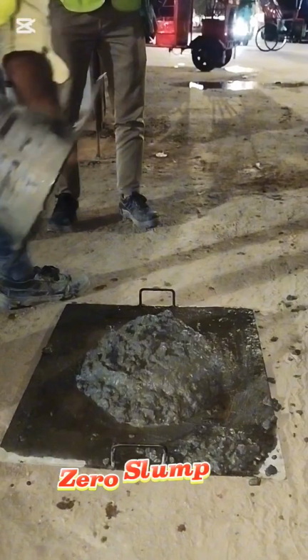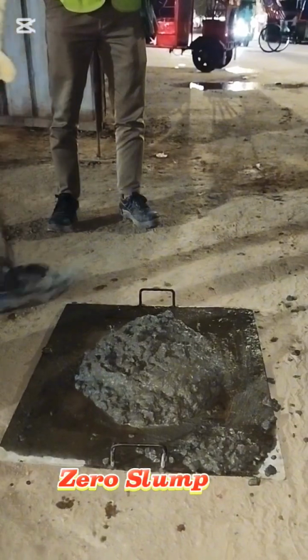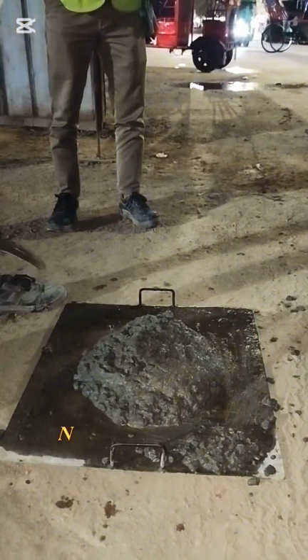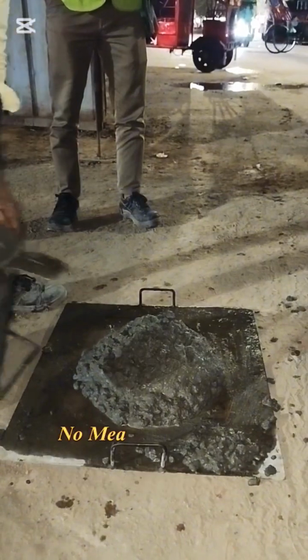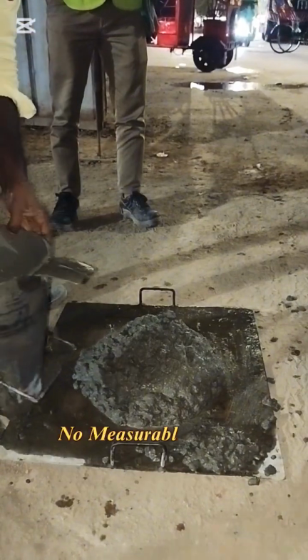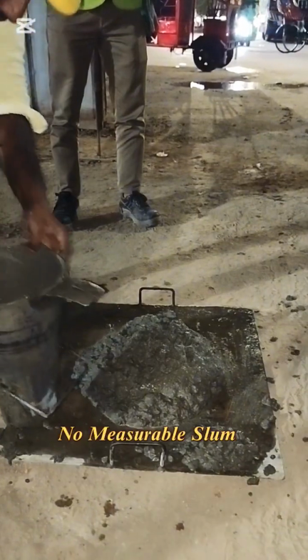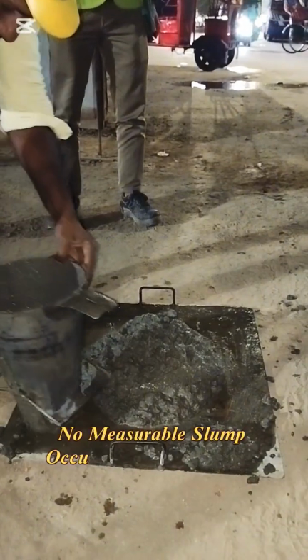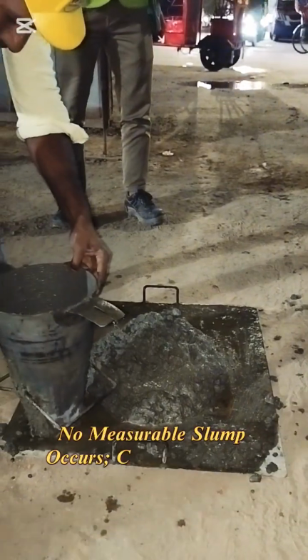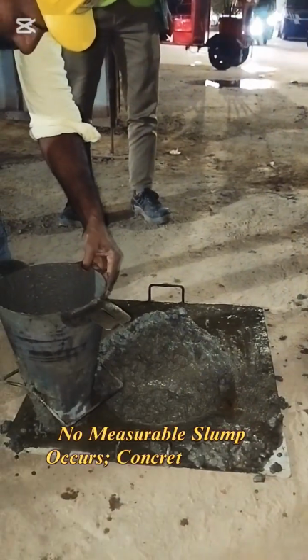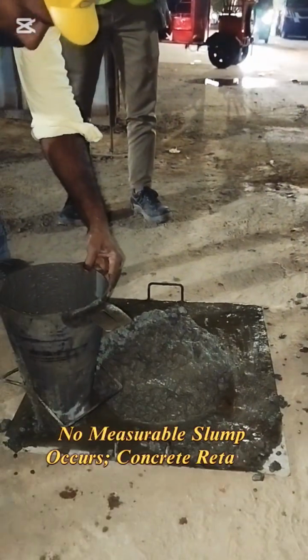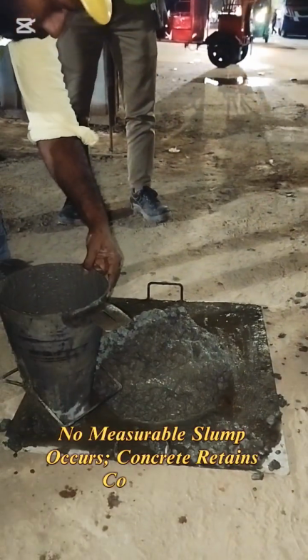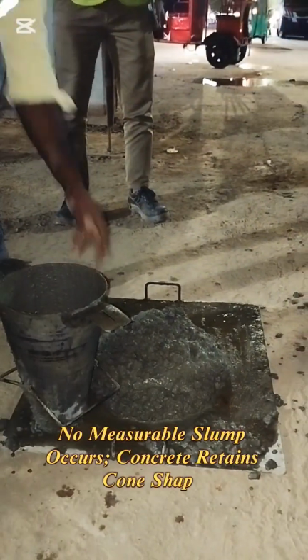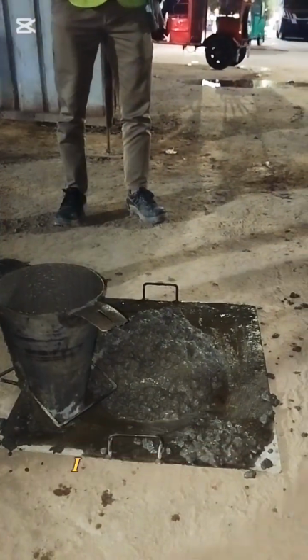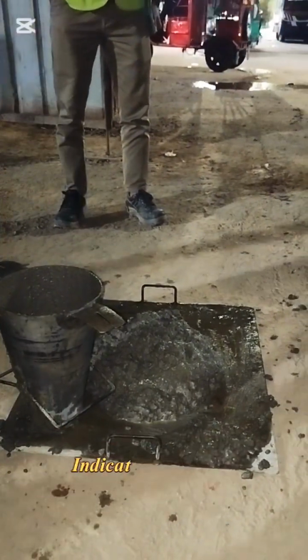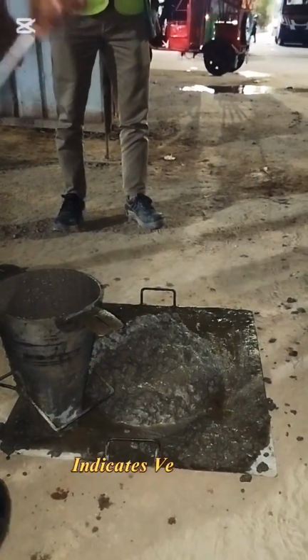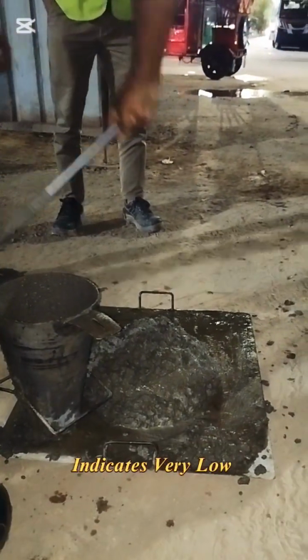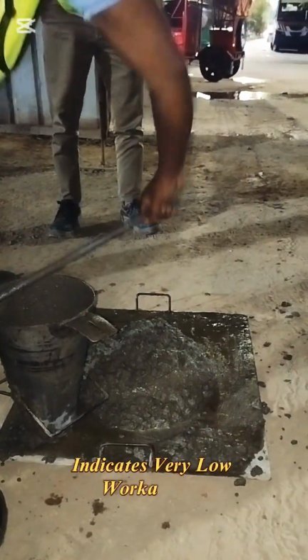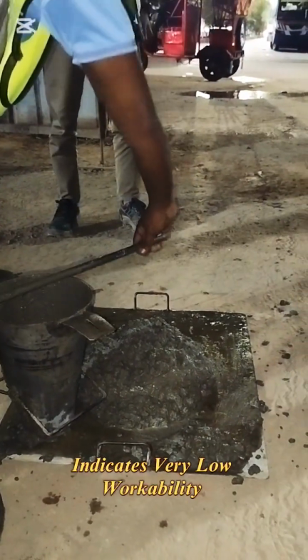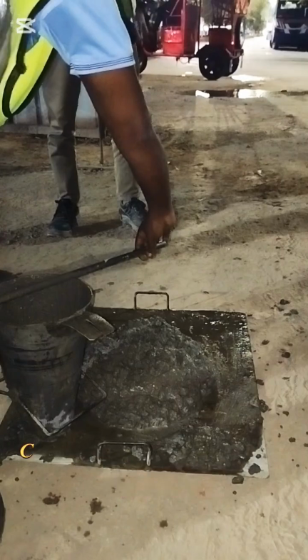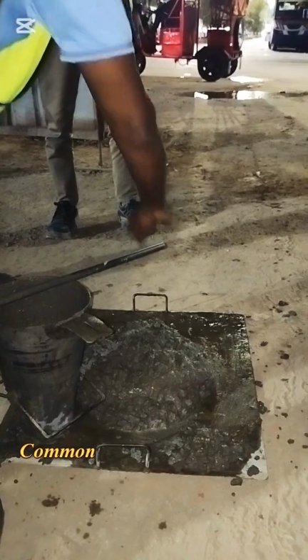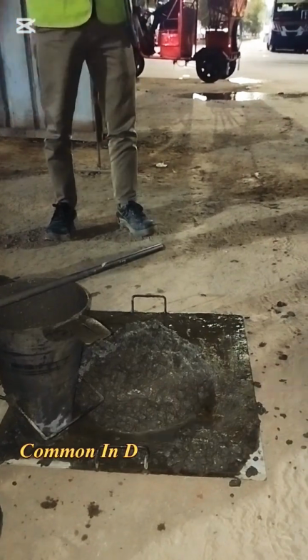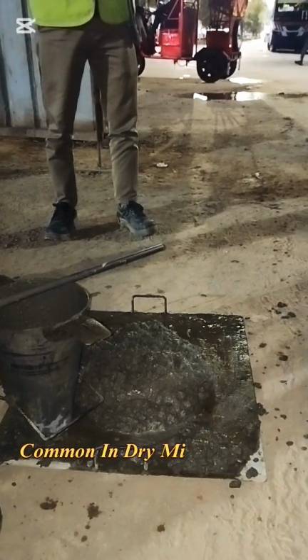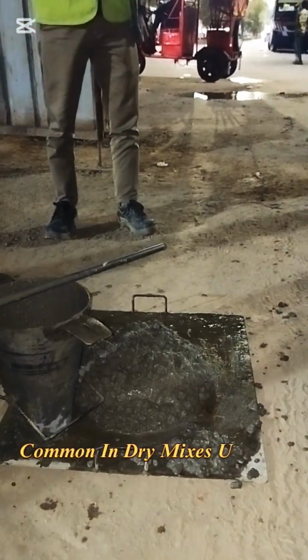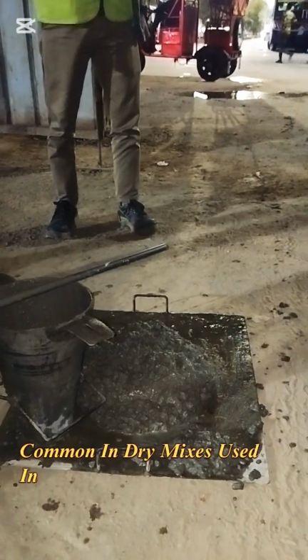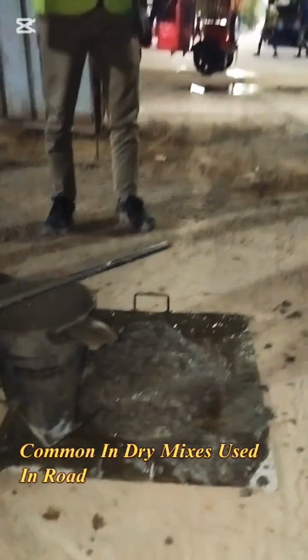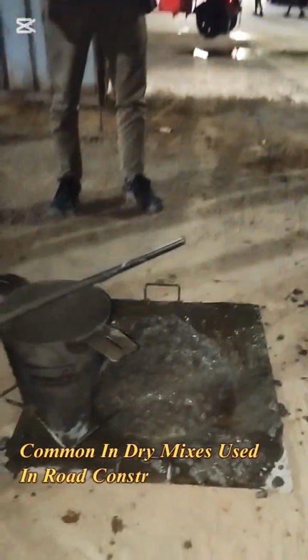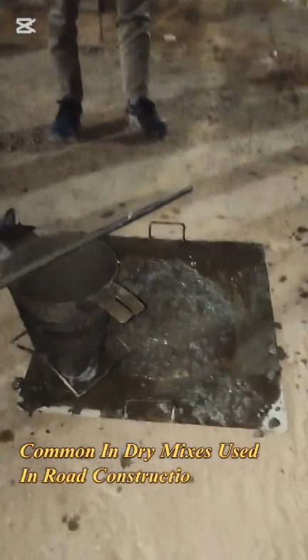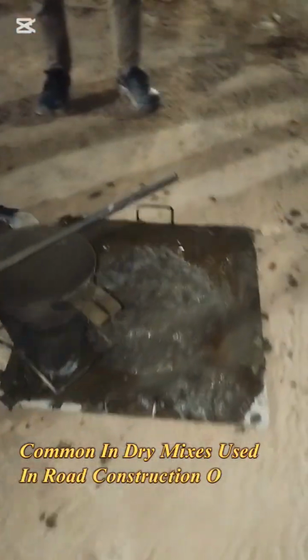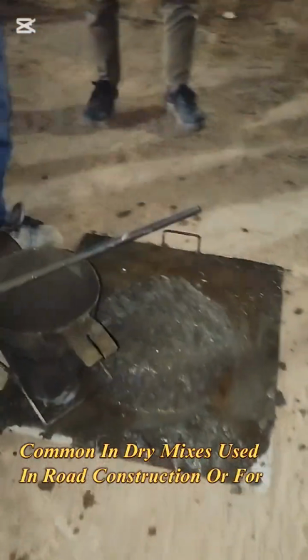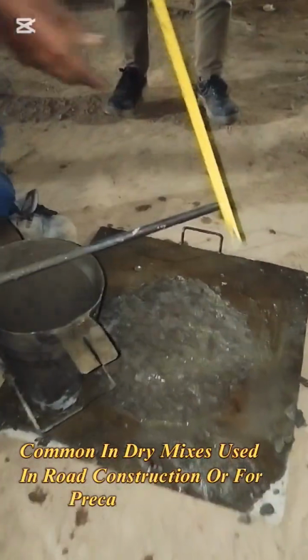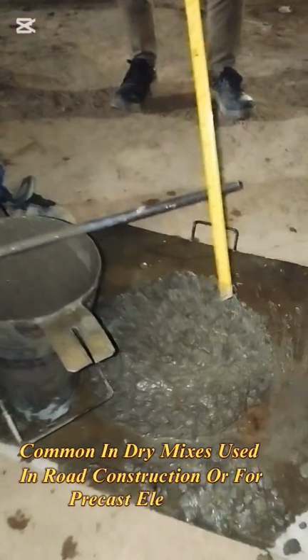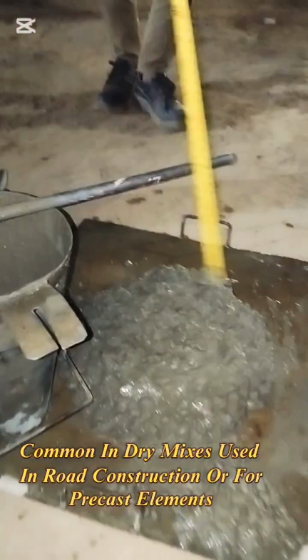Zero slump: no measurable slump occurs and the concrete retains the cone shape. This indicates very low workability, and is common in dry mixes used in road construction or for precast elements.